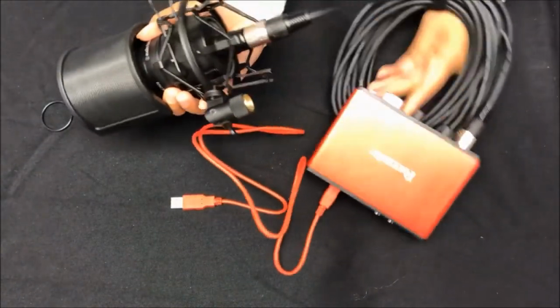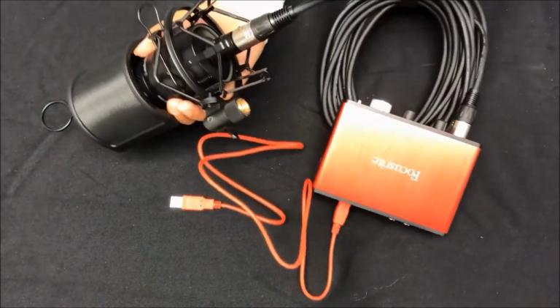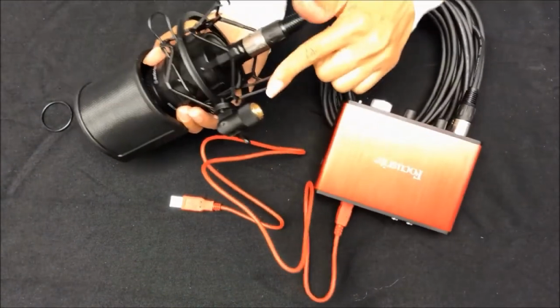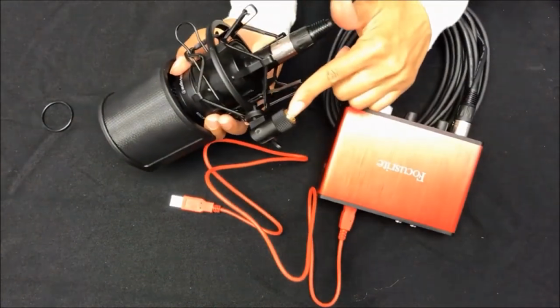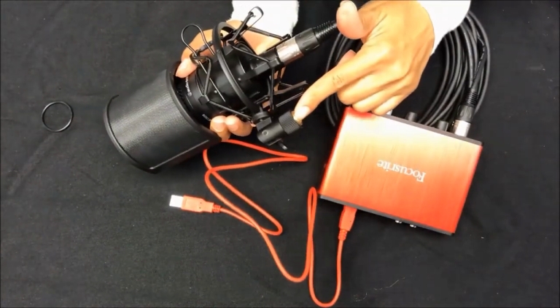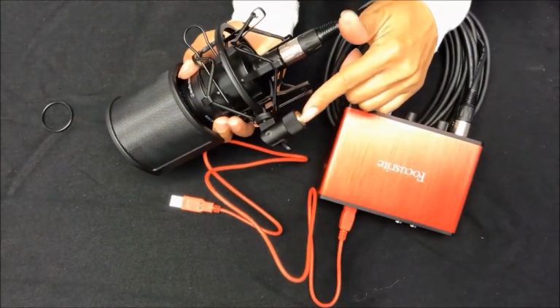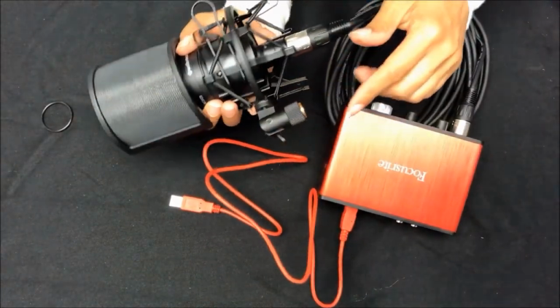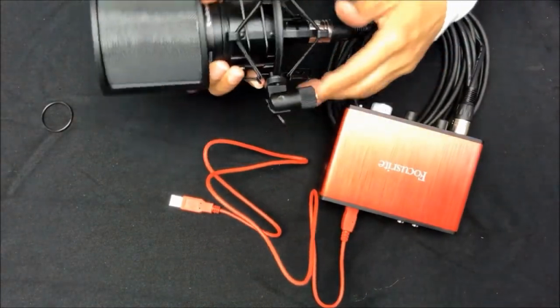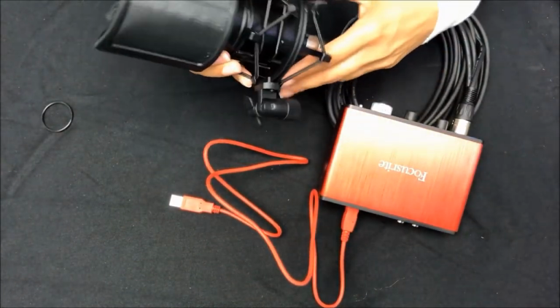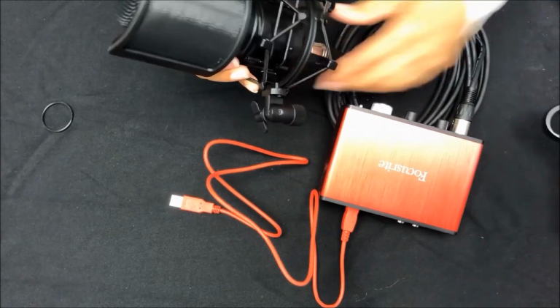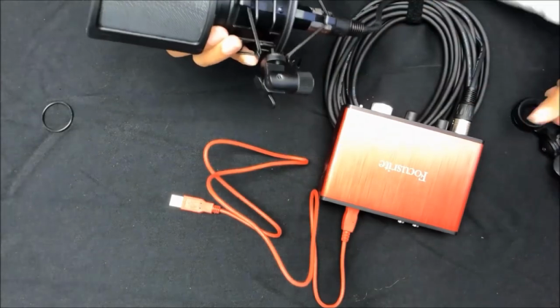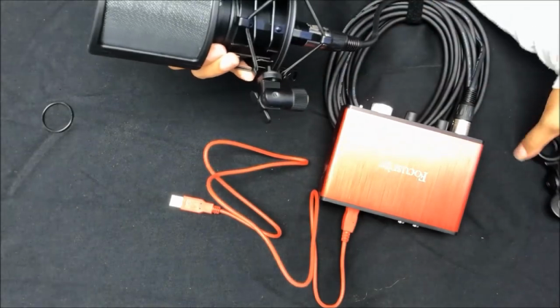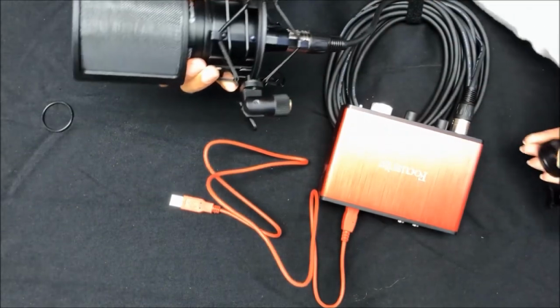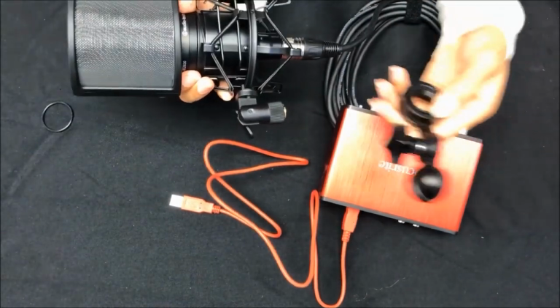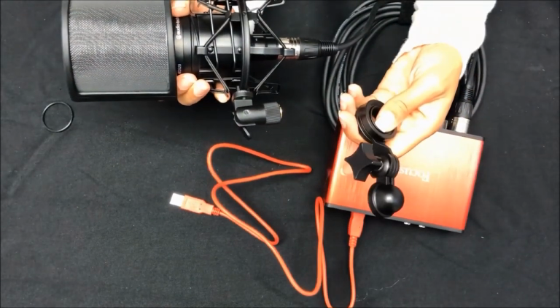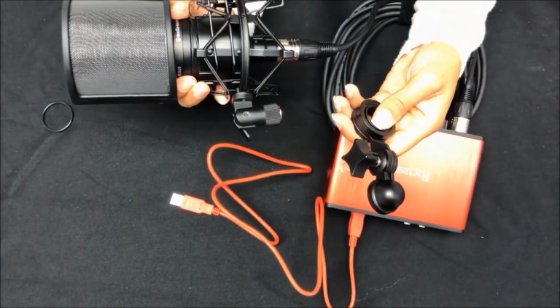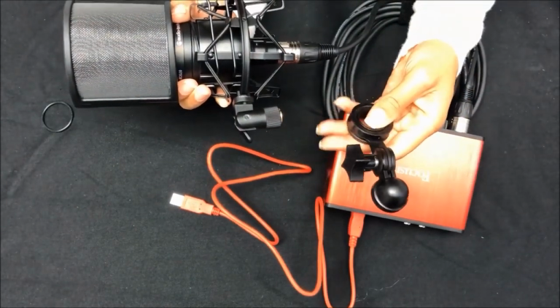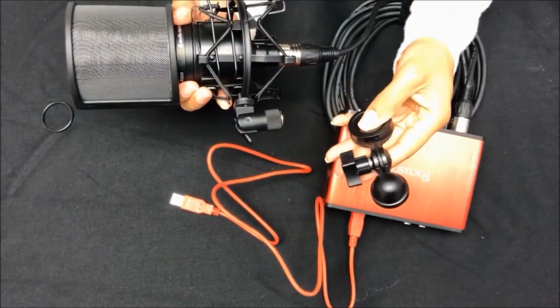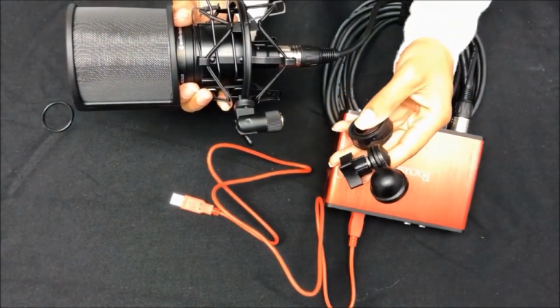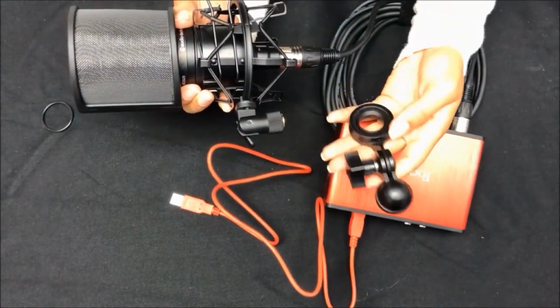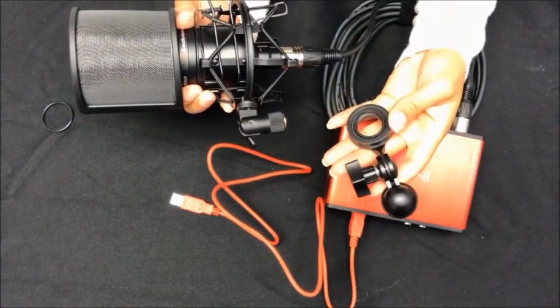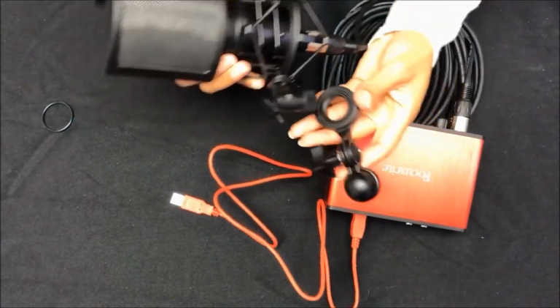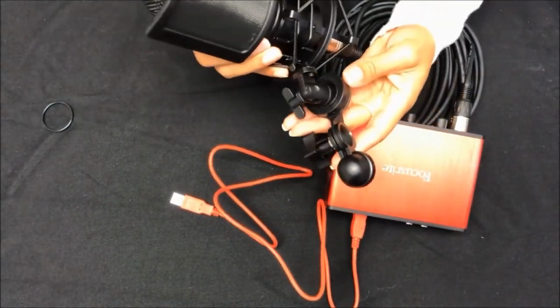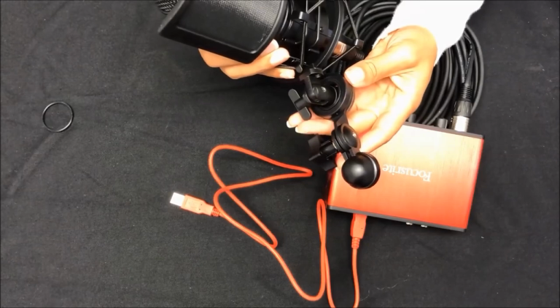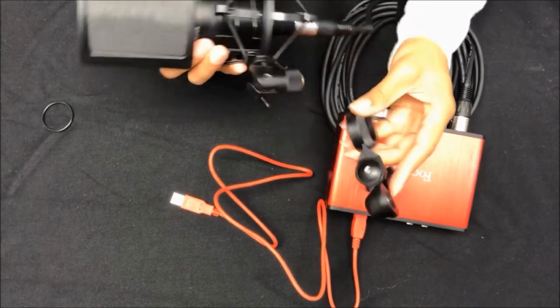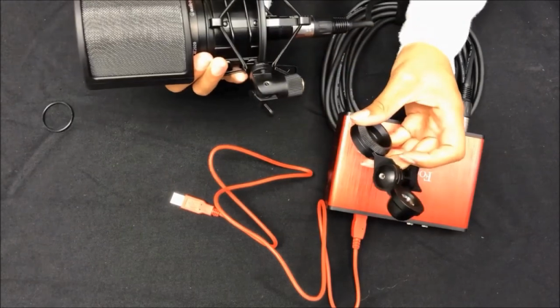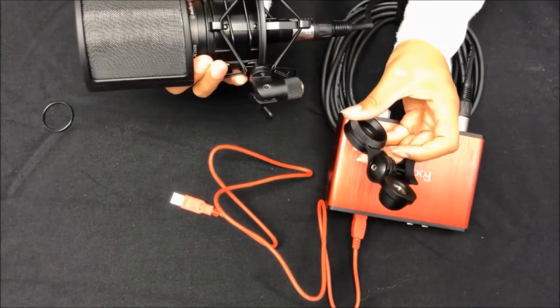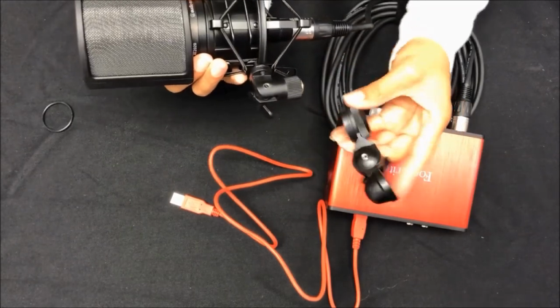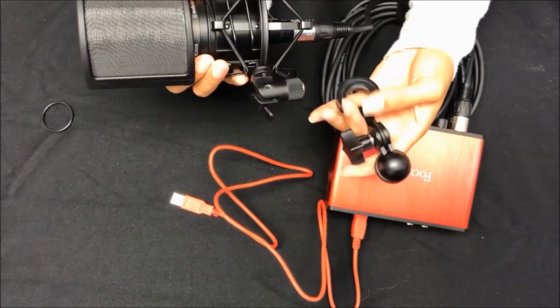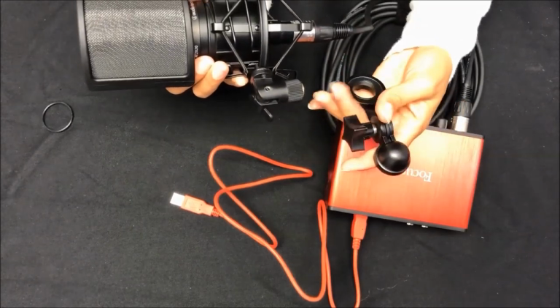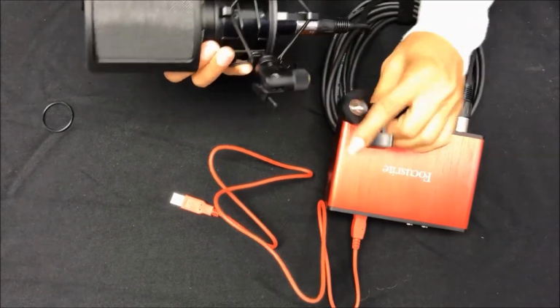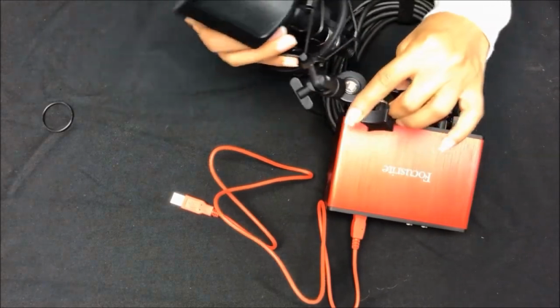So now this part is what you'll connect to this little gadget, and that's for you to connect to the mic stand. Nope, not that way — exactly.